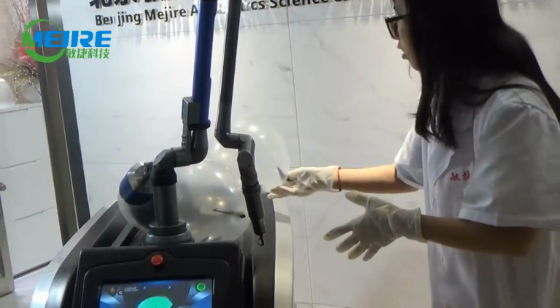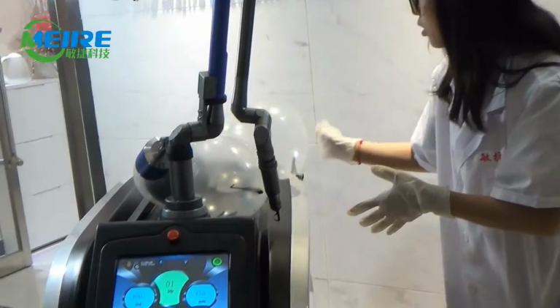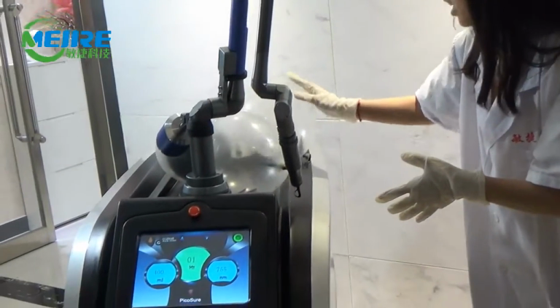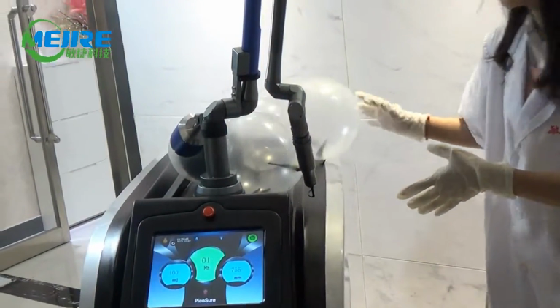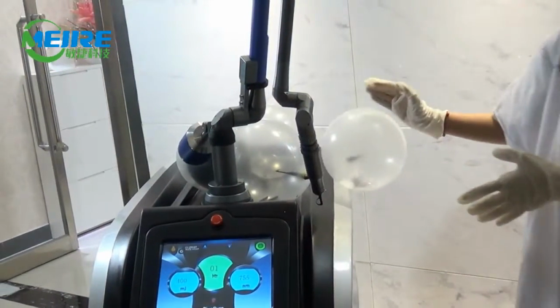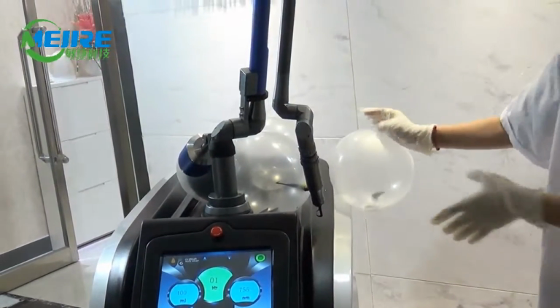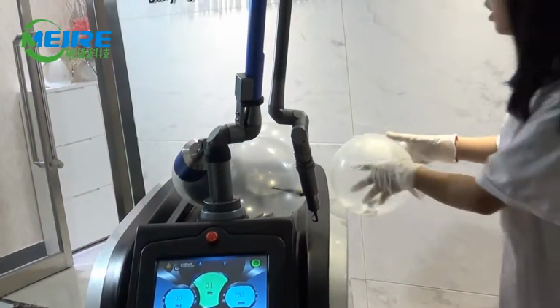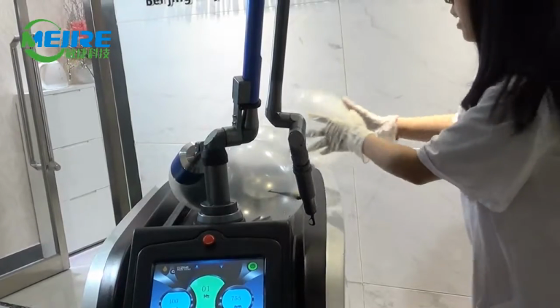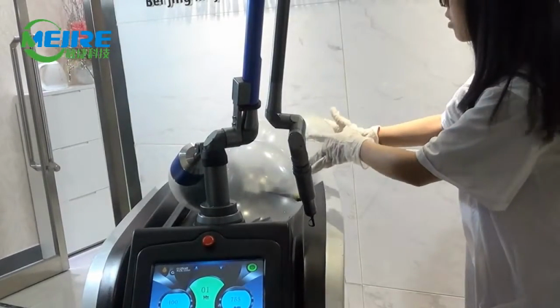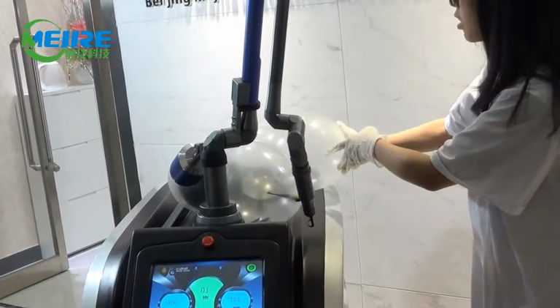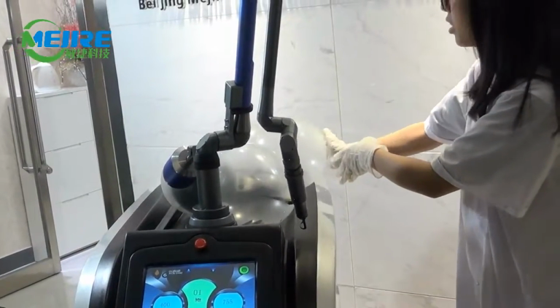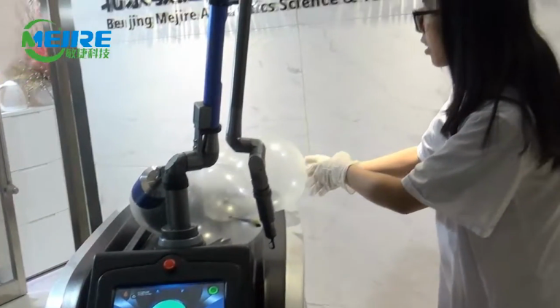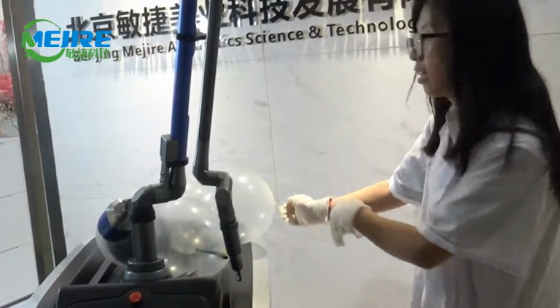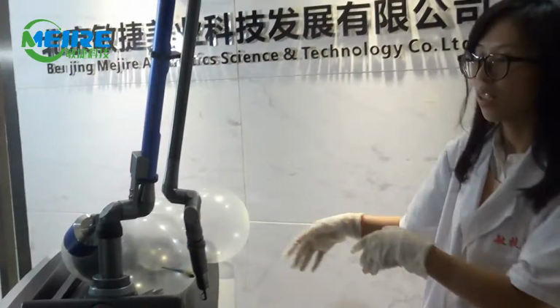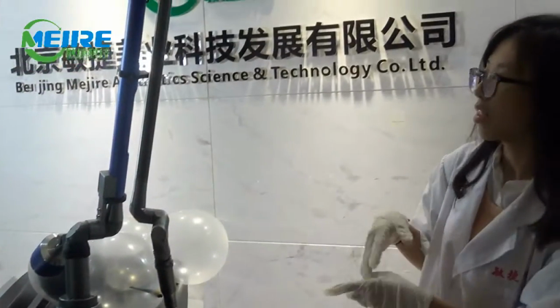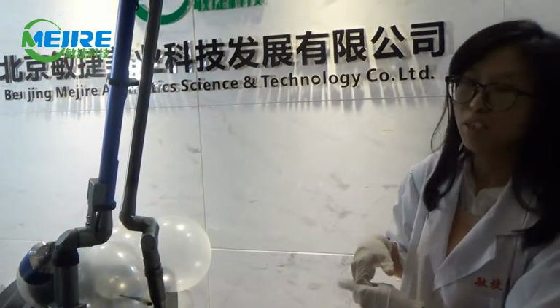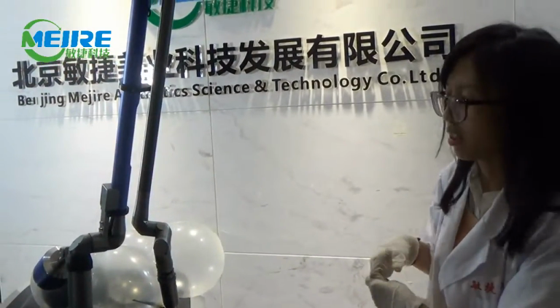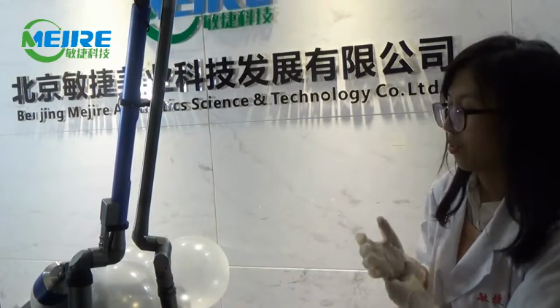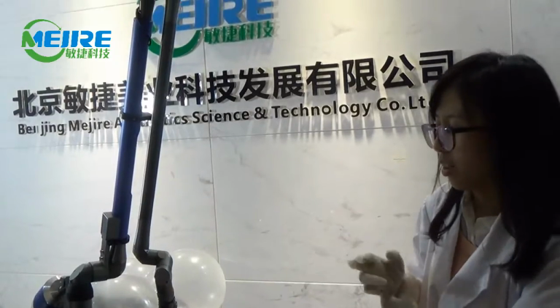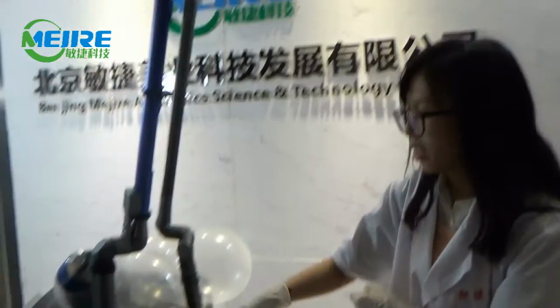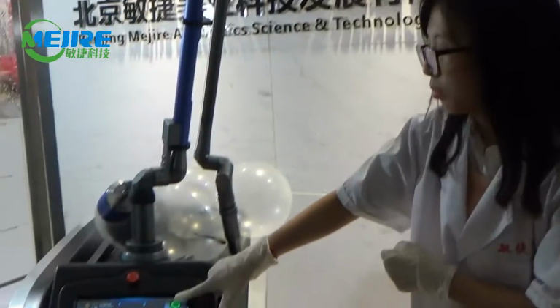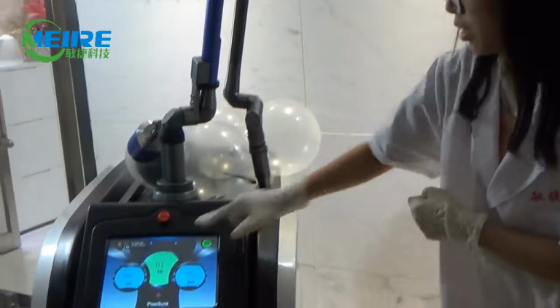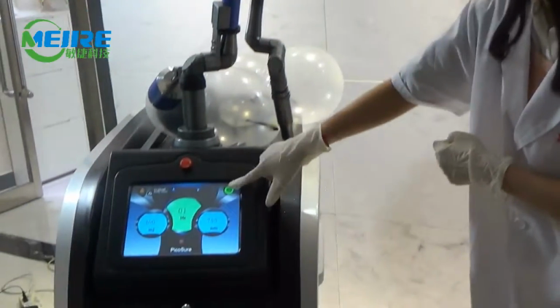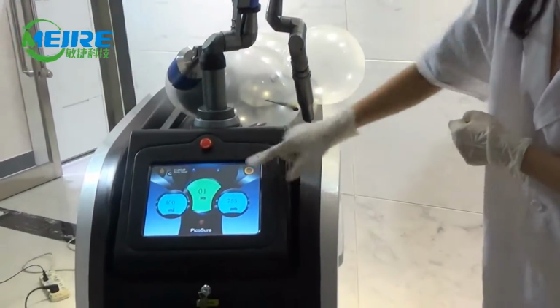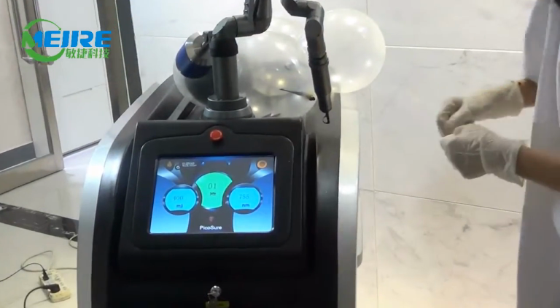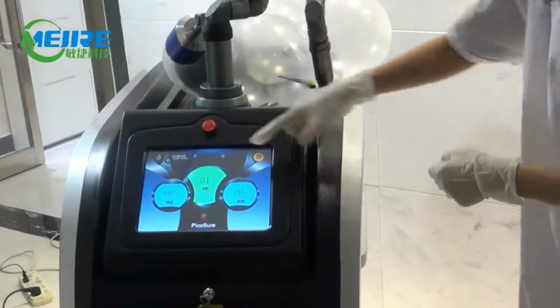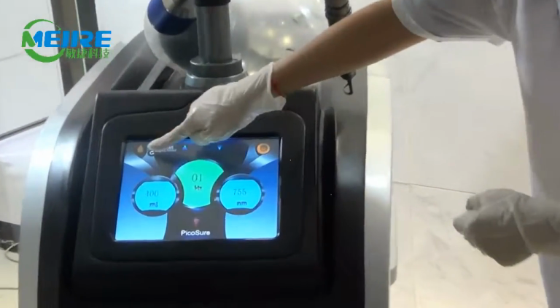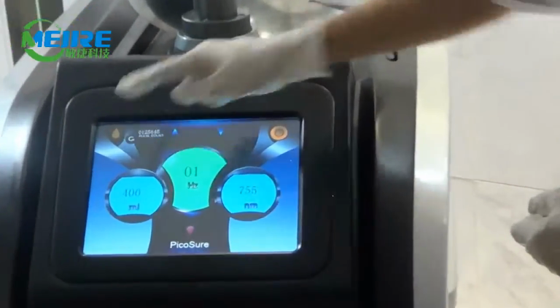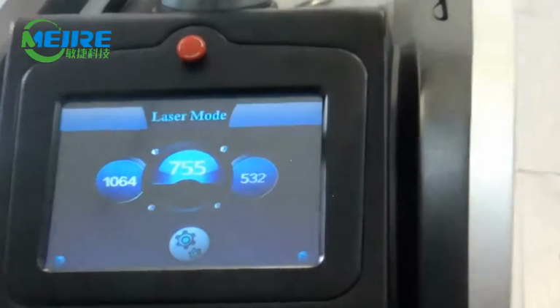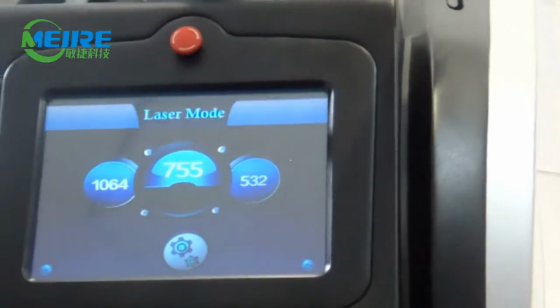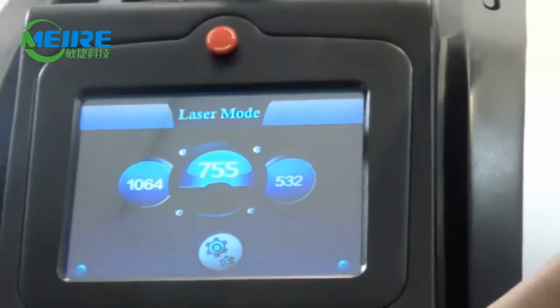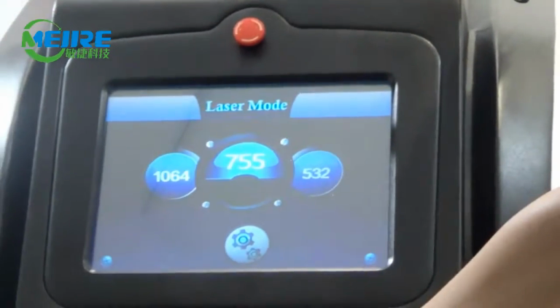So it means this machine only targets the melanin and has no harm on the skin surface. Okay, that's all. I'm now turning off the machine.